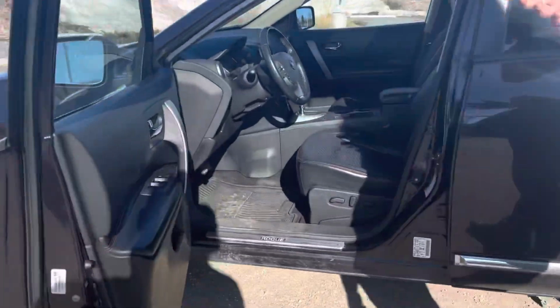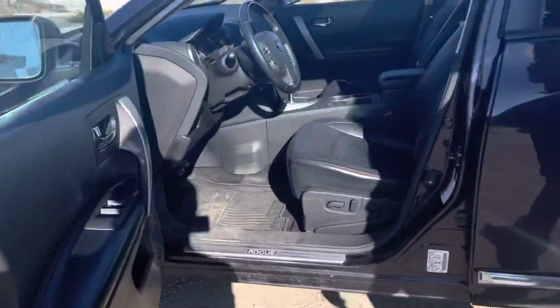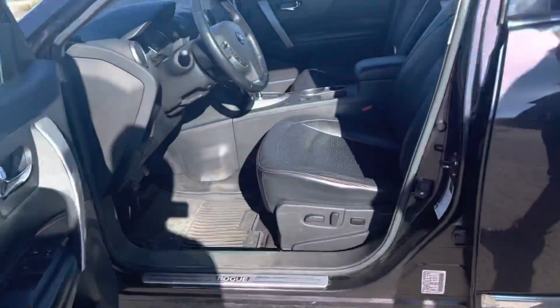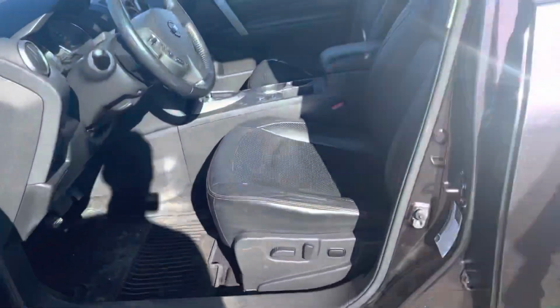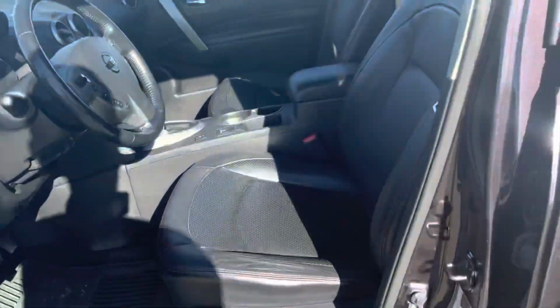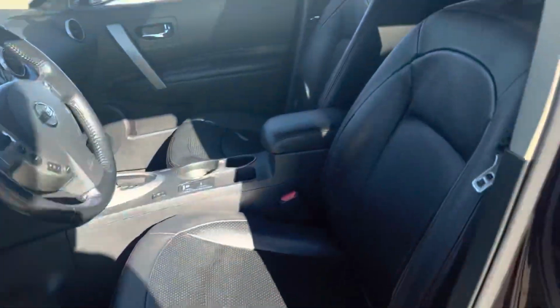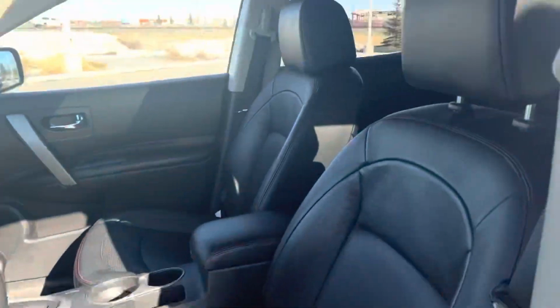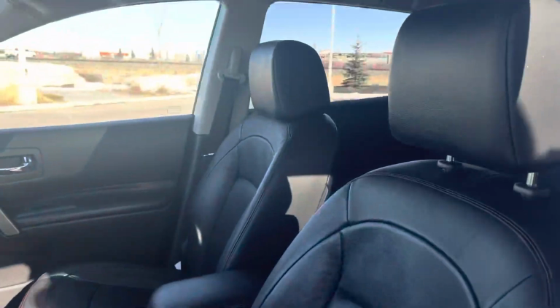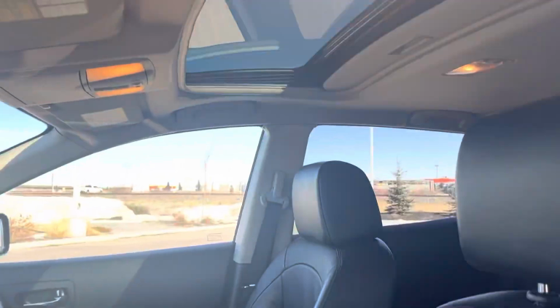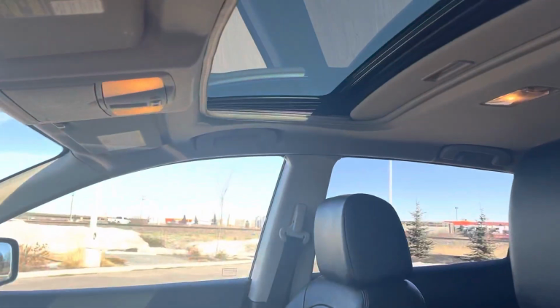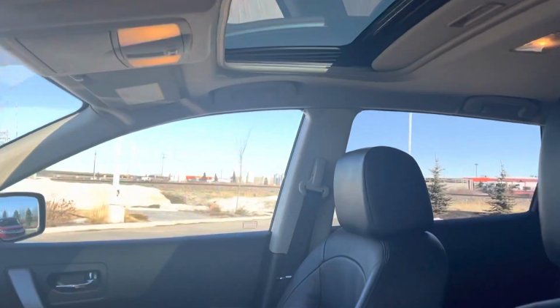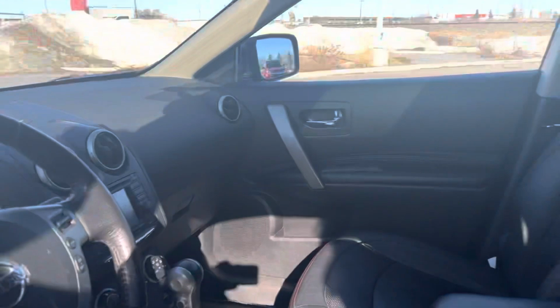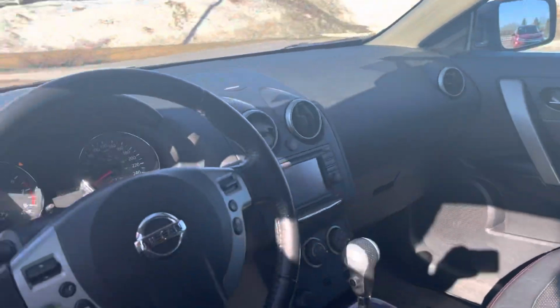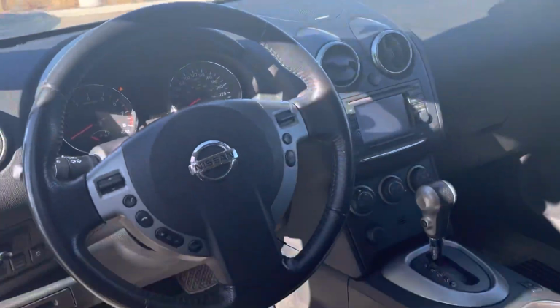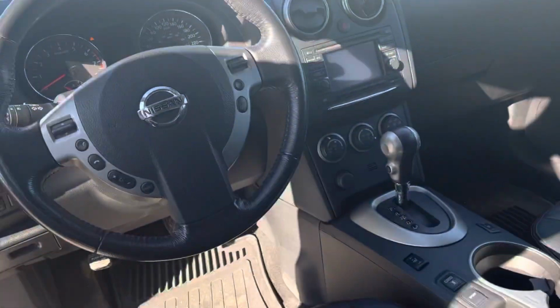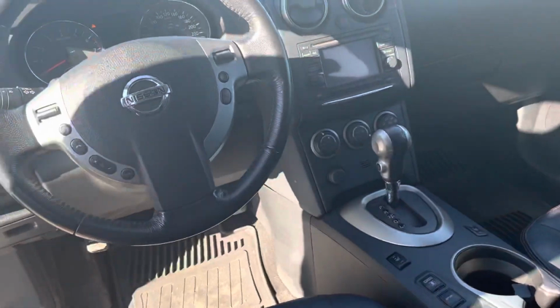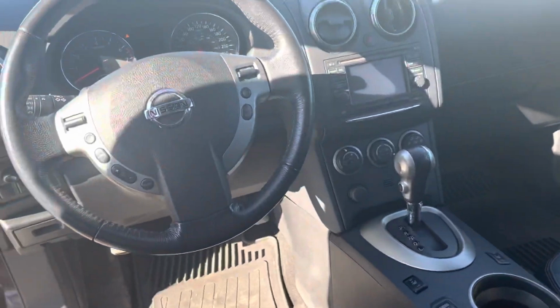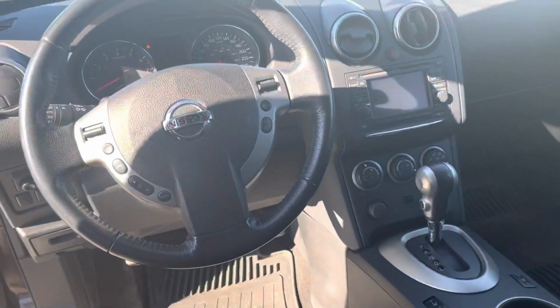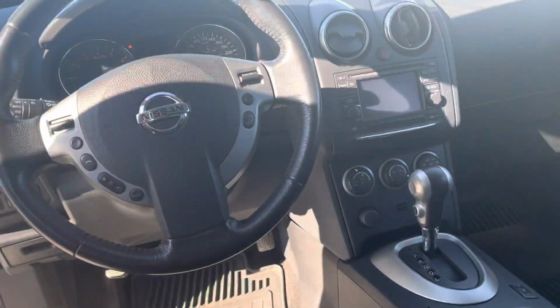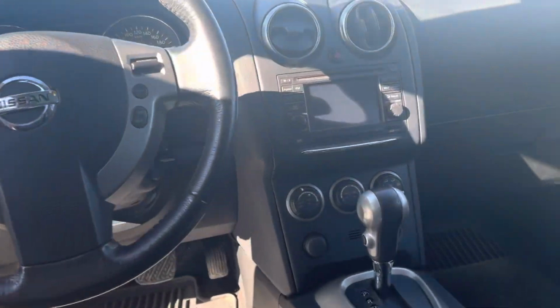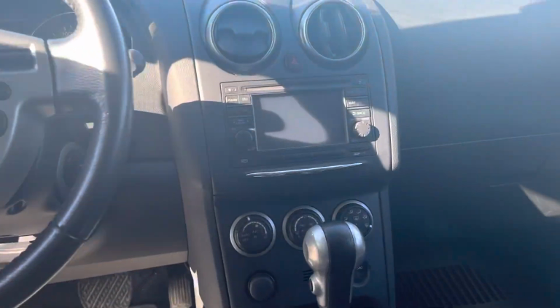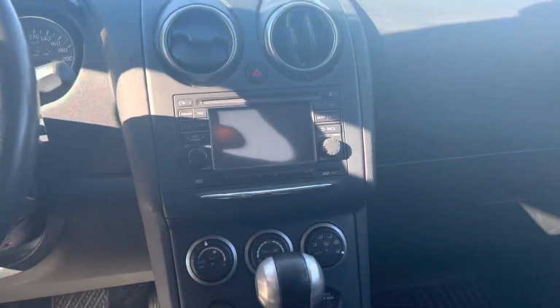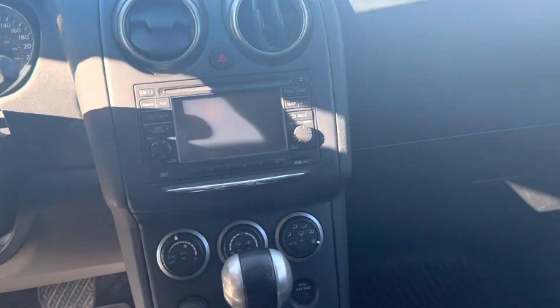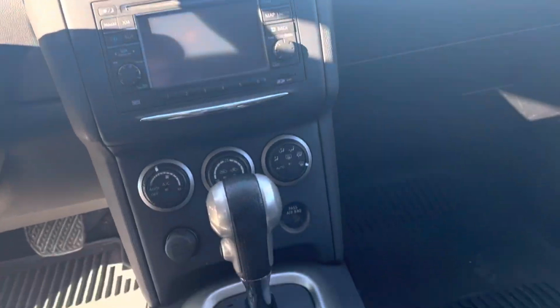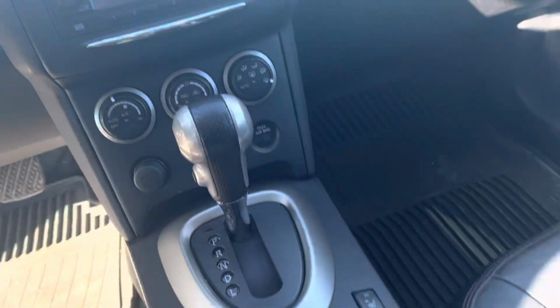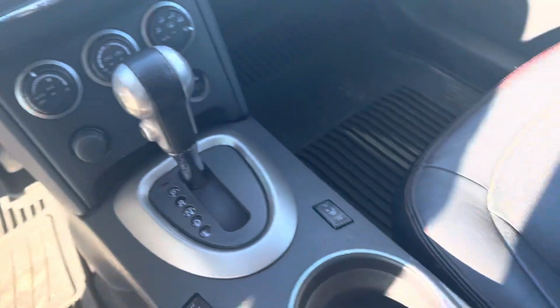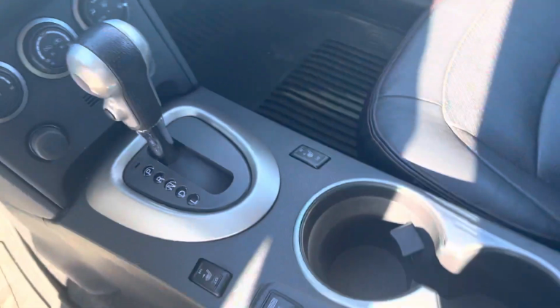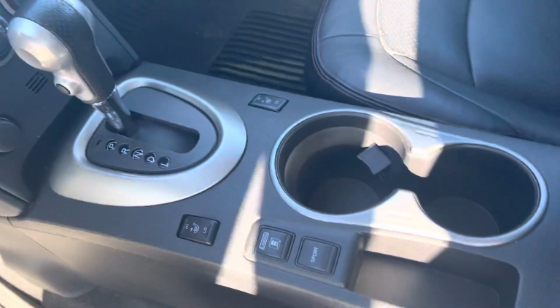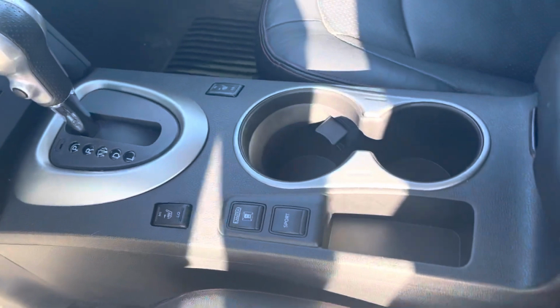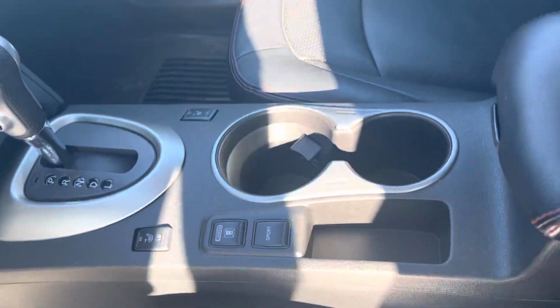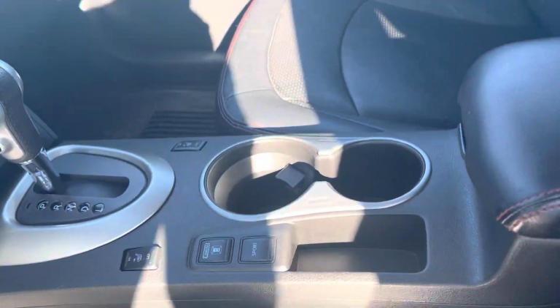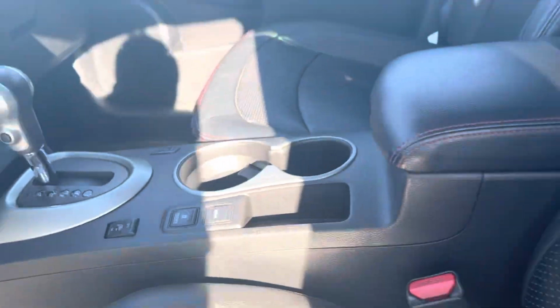Inside is where the magic truly happens. You get leather all around, navigation, 360 camera, heated seats, sunroof up top, and so much more.